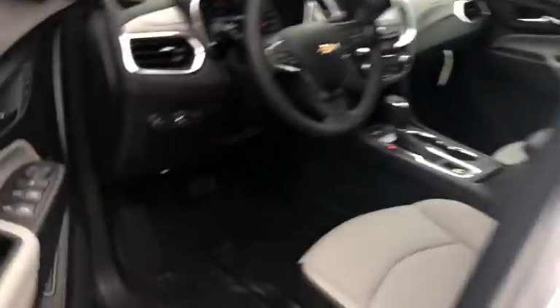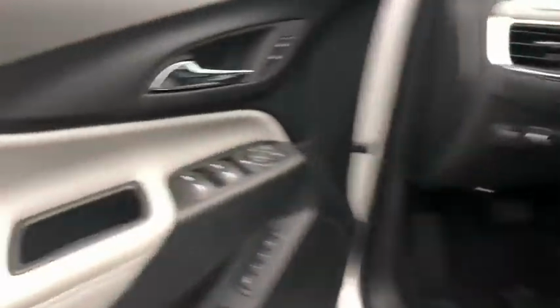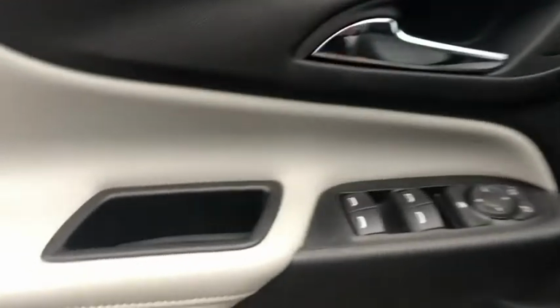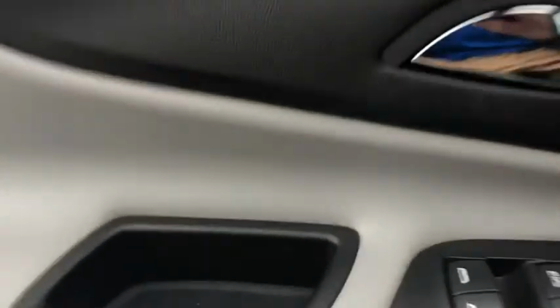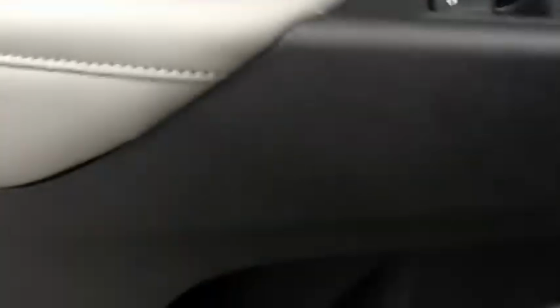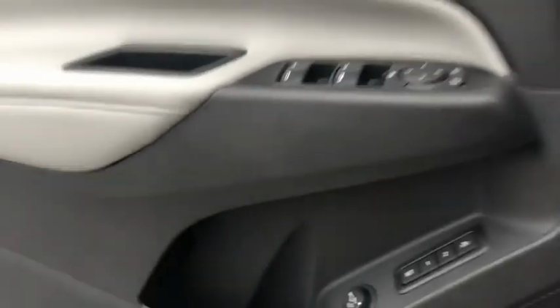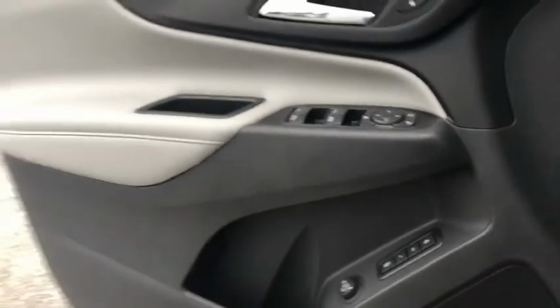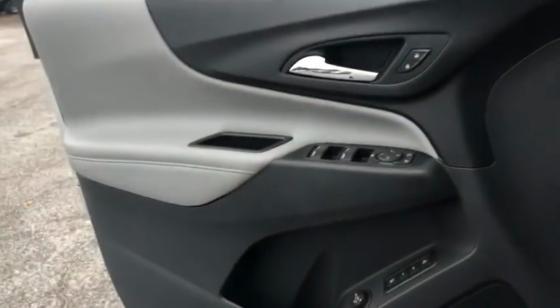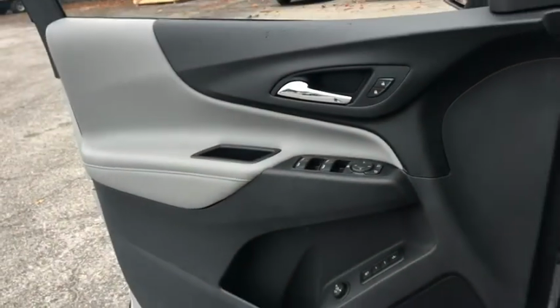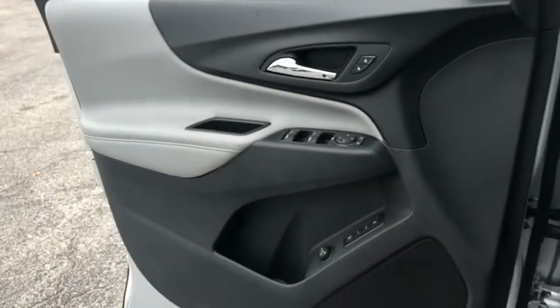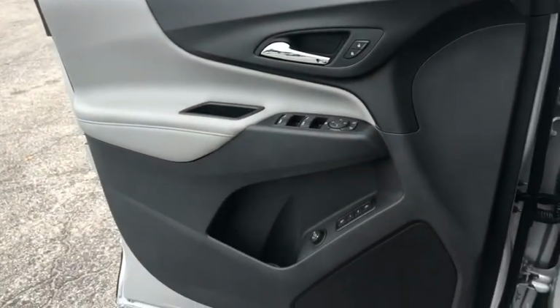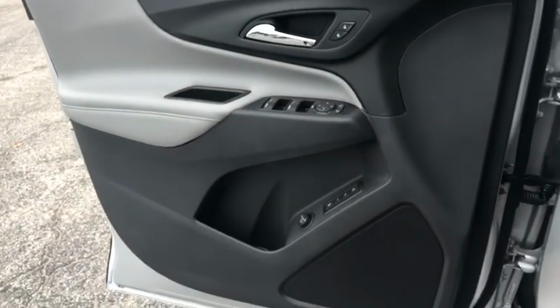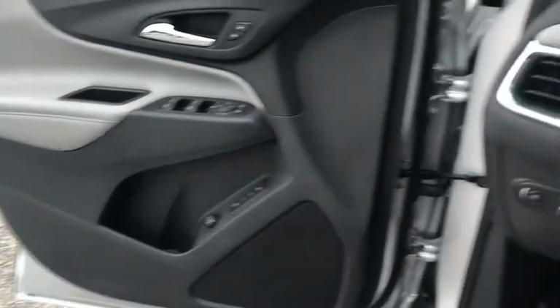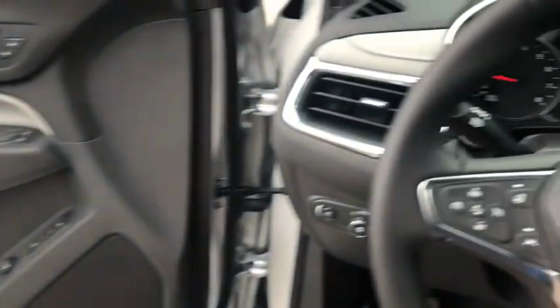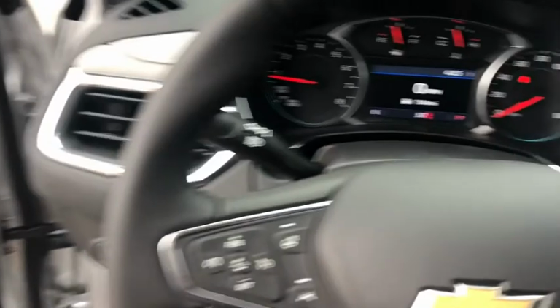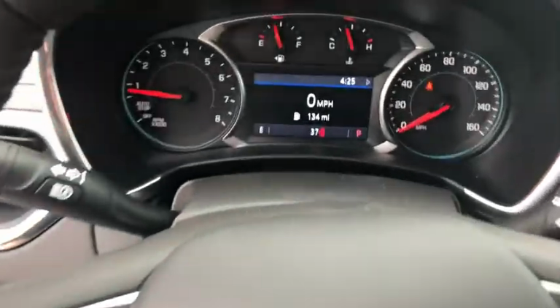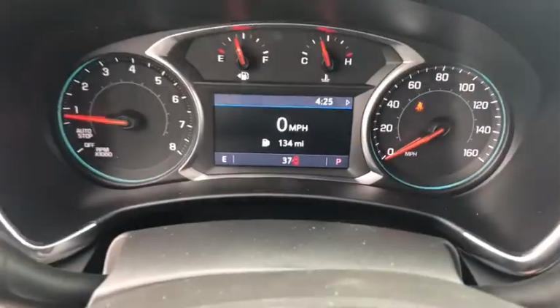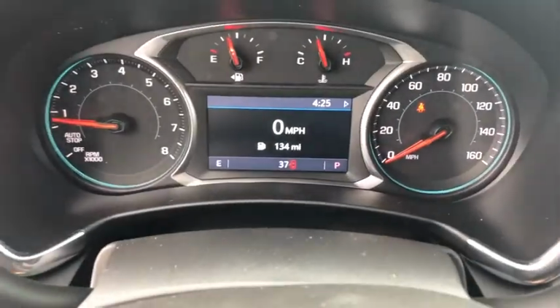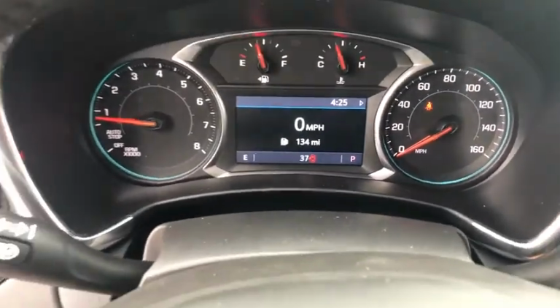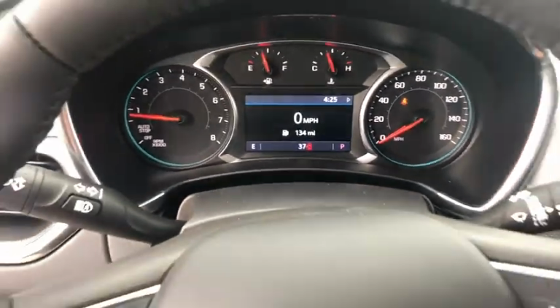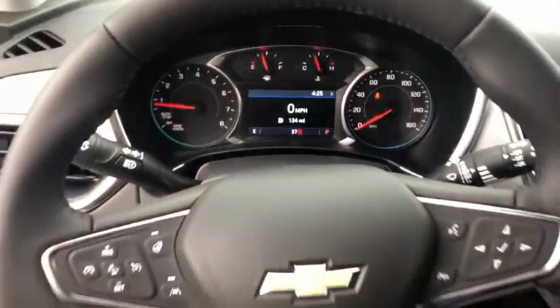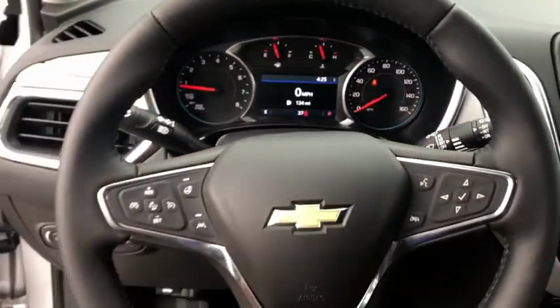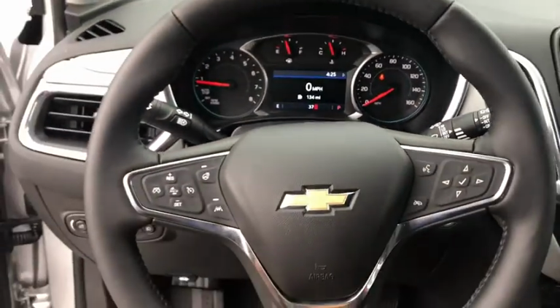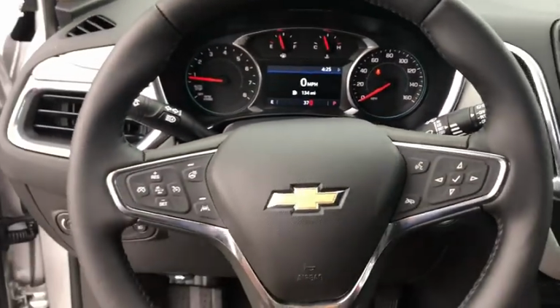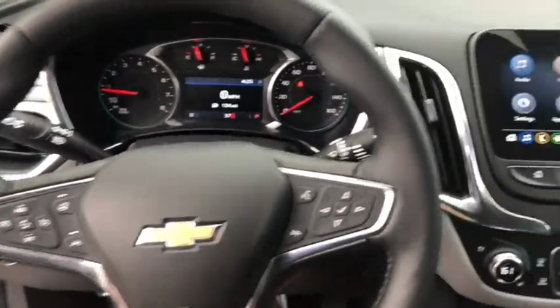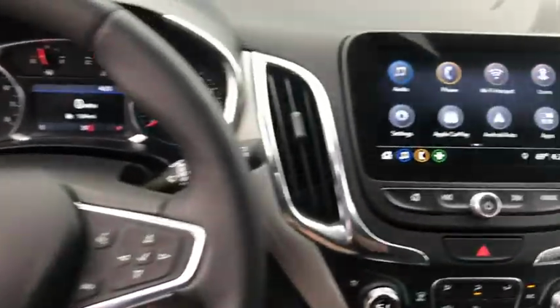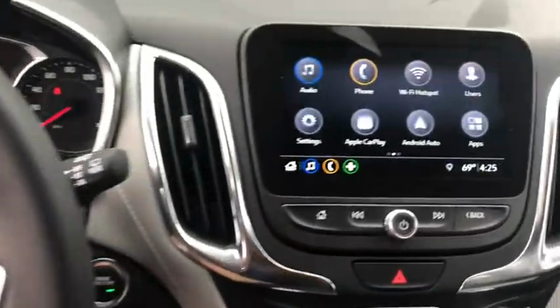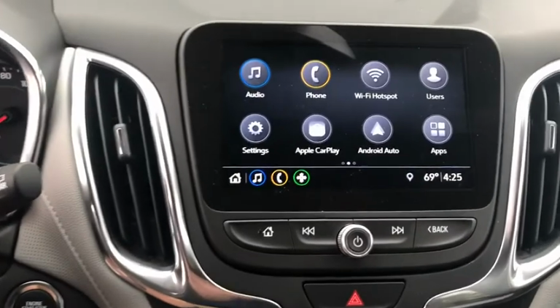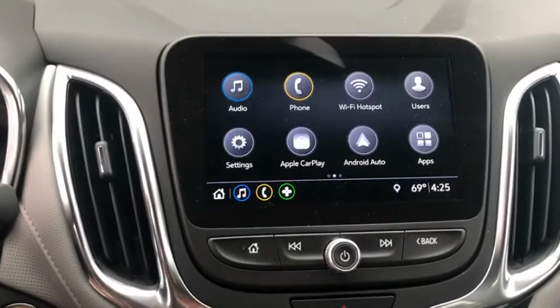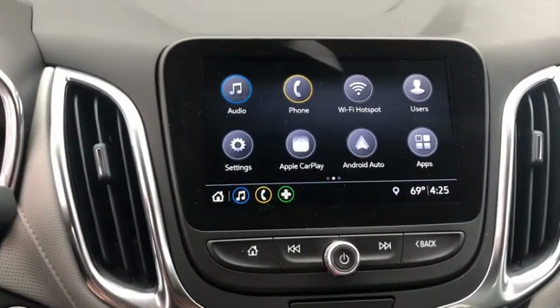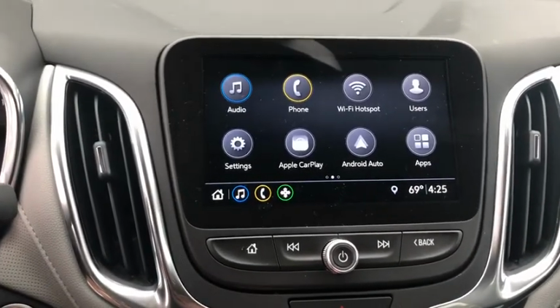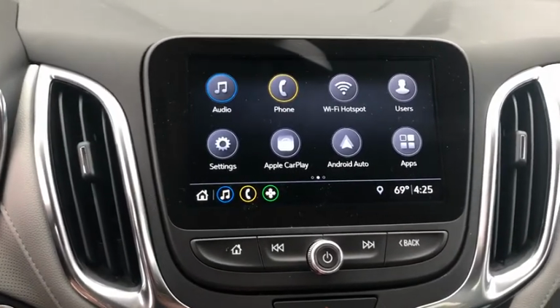Fog lights, electronic stability control, heated steering wheel, heated front driver and passenger seat, compass, rear window defroster, security system, power windows, trip computer, tachometer.